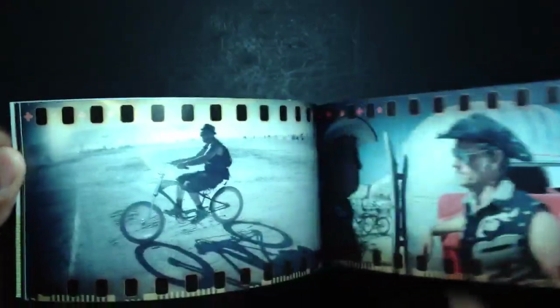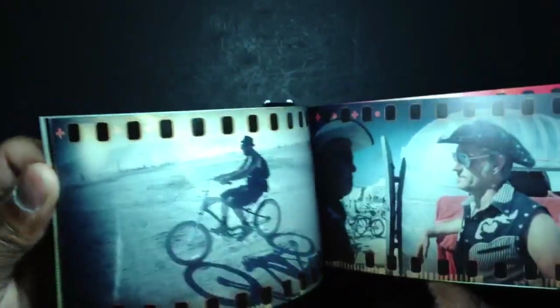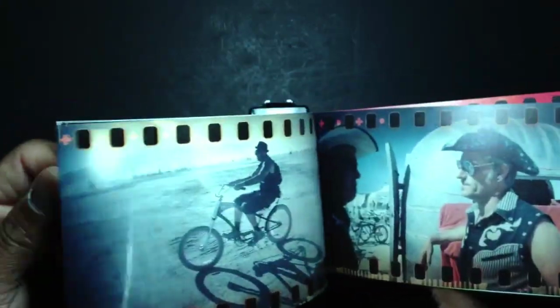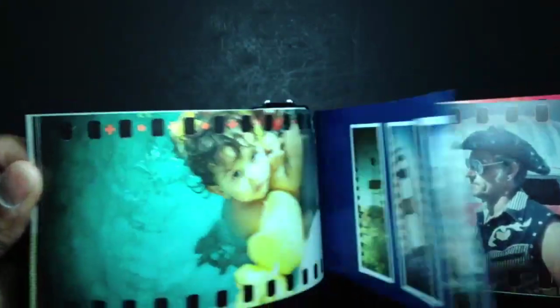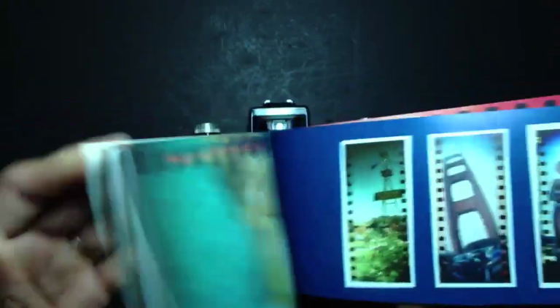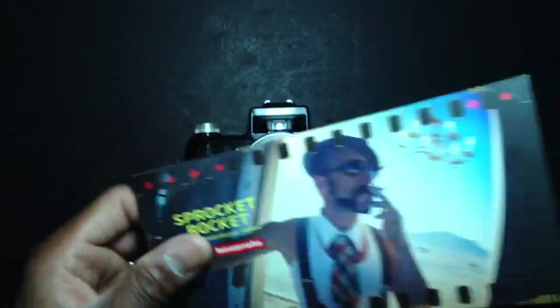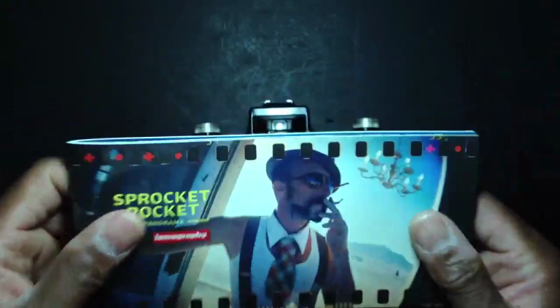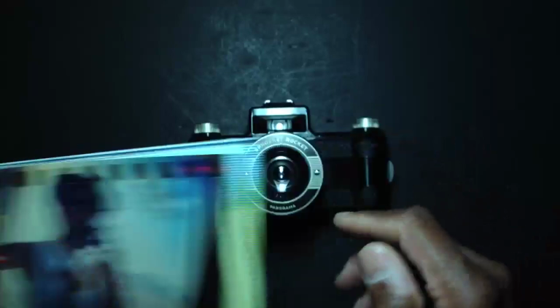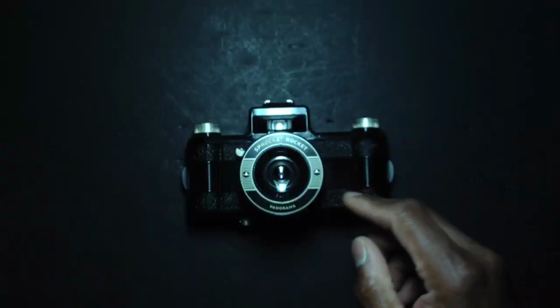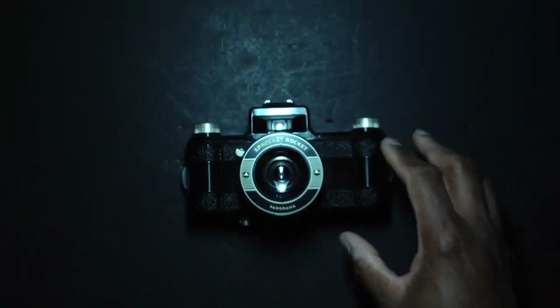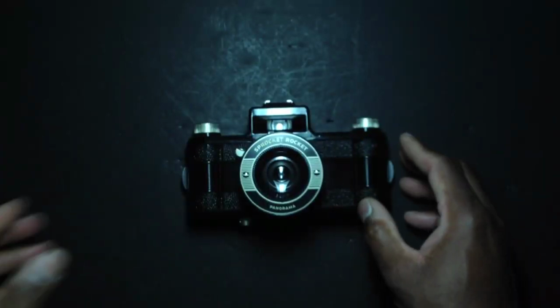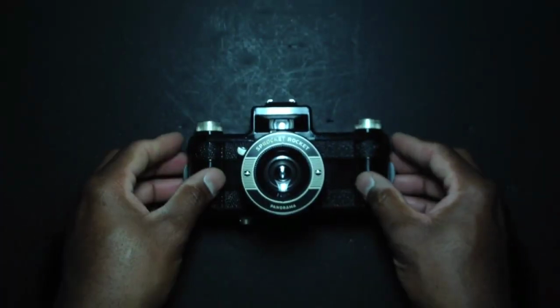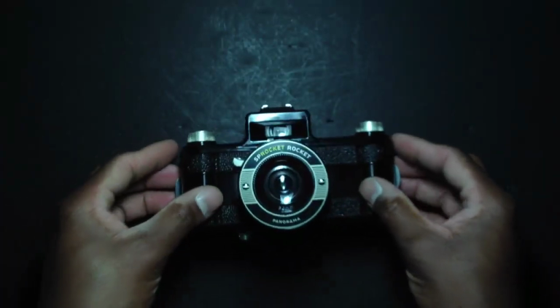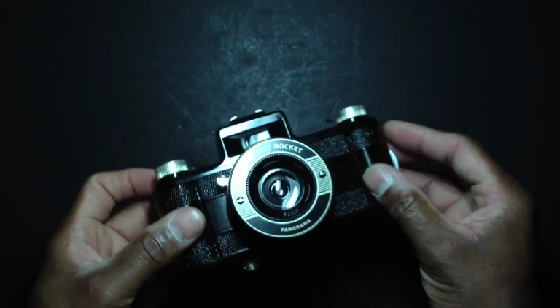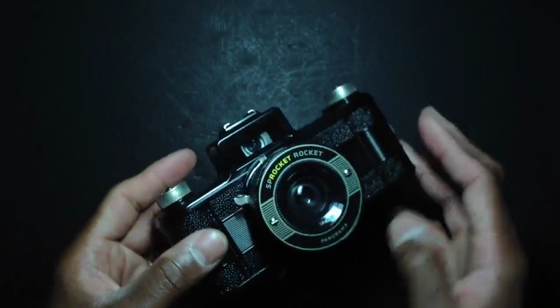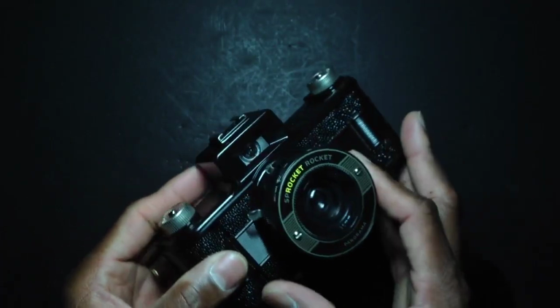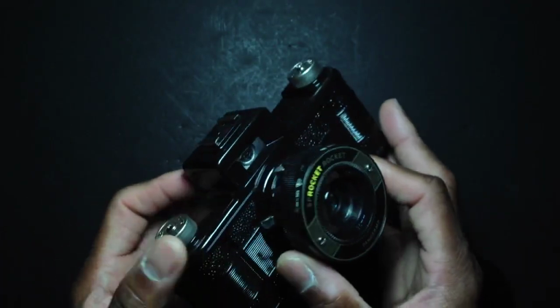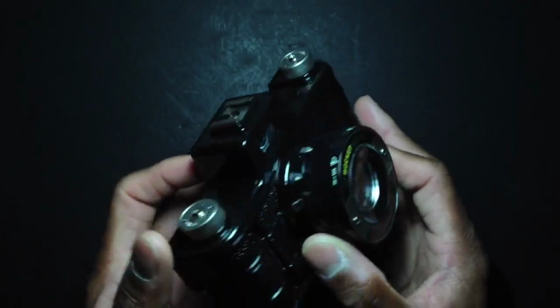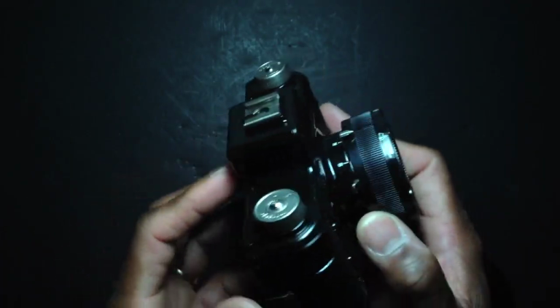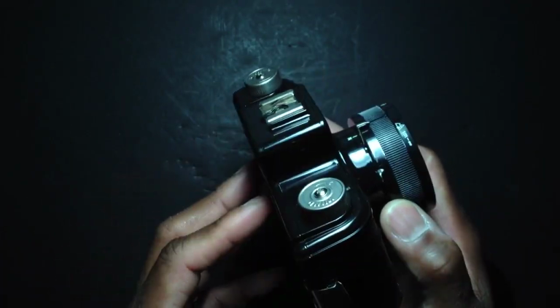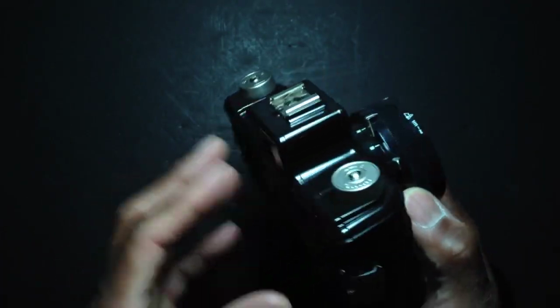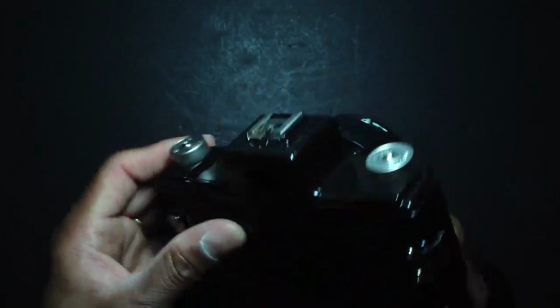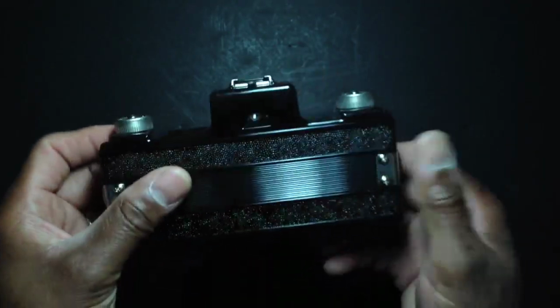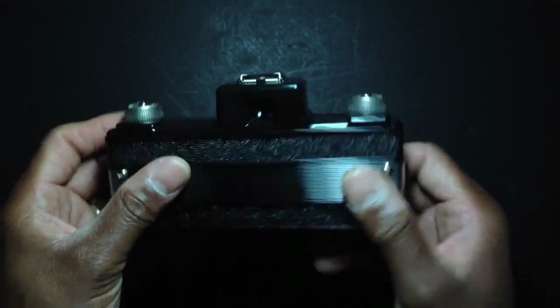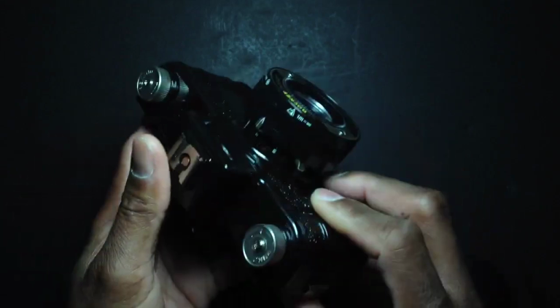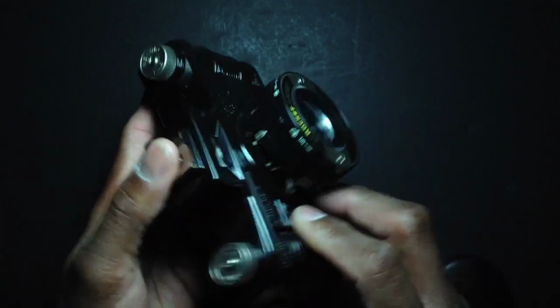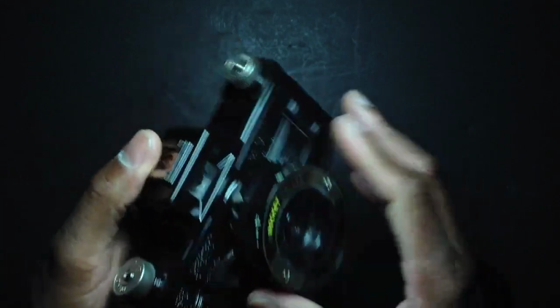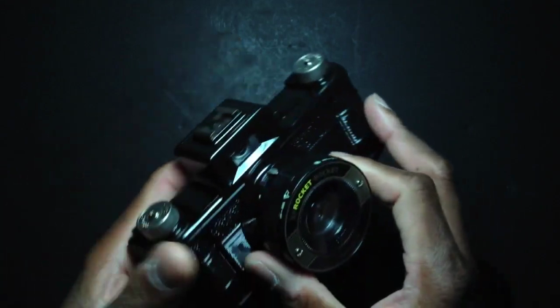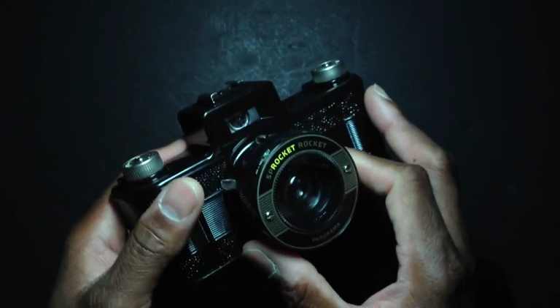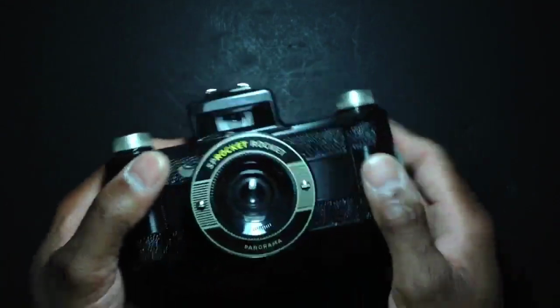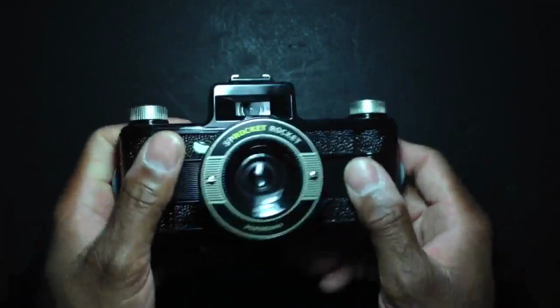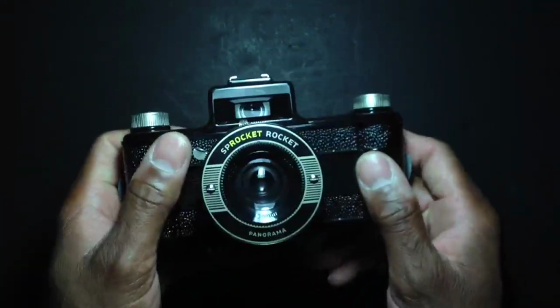Sprocket hole photography is not that popular, but it's very unique looking. I started doing it with my Holga — it was fun — and I decided to buy this camera. It retails for about 90 dollars on Lomography.com. I used a bunch of coupon codes and got it a little bit cheaper.